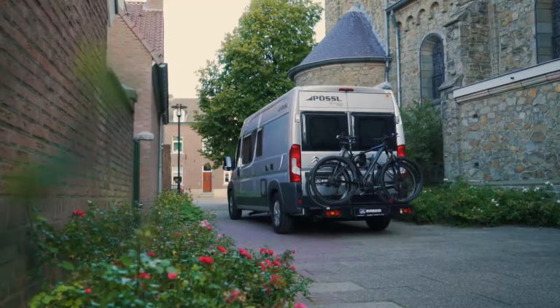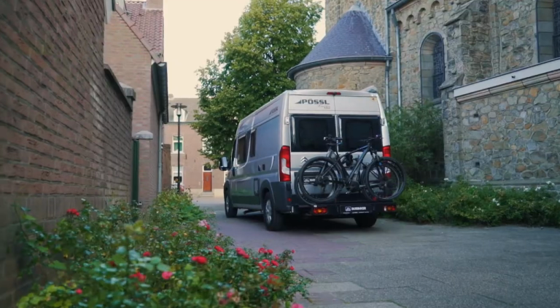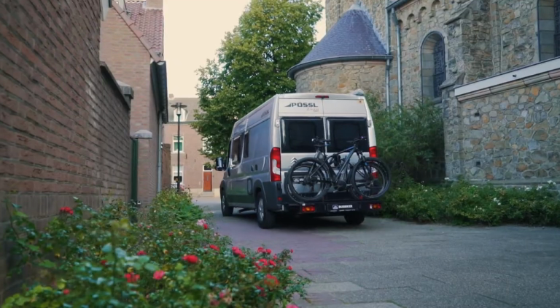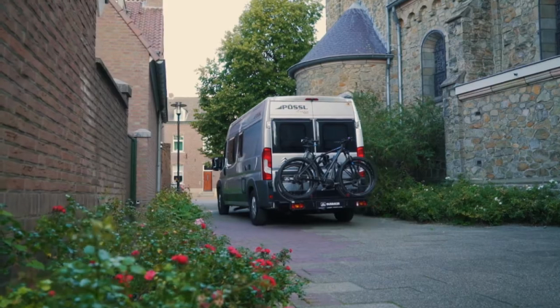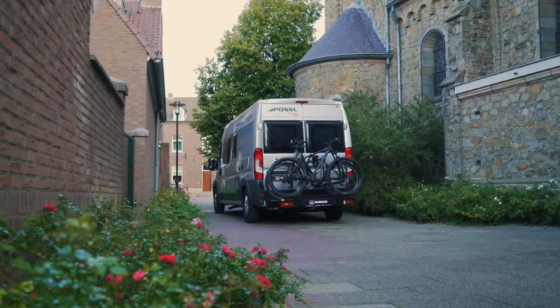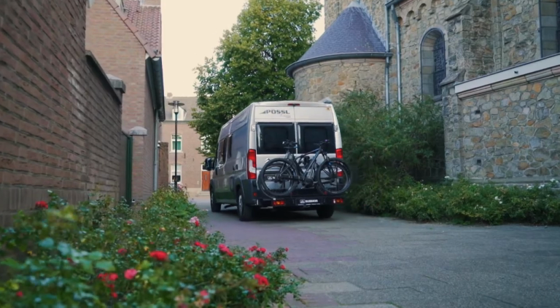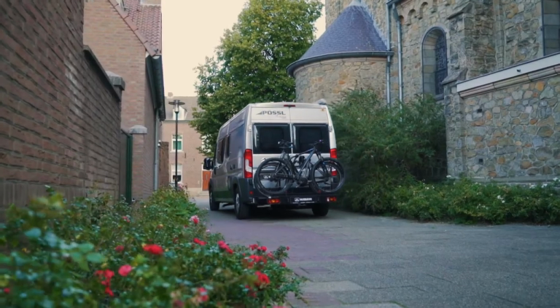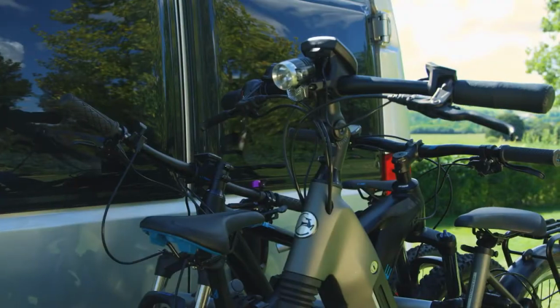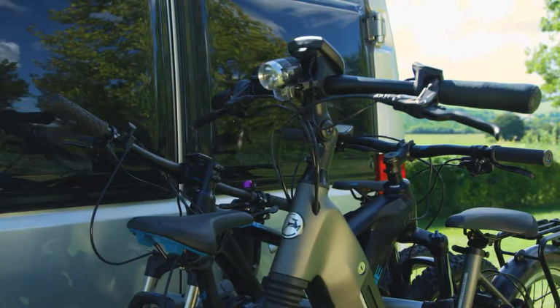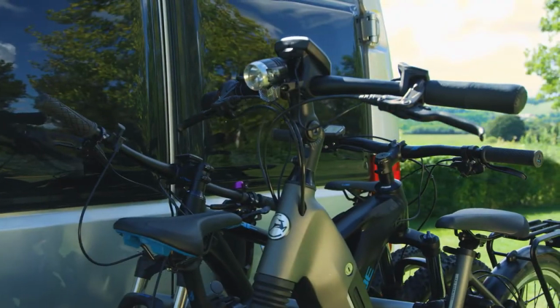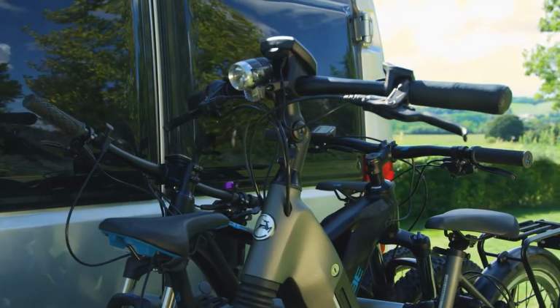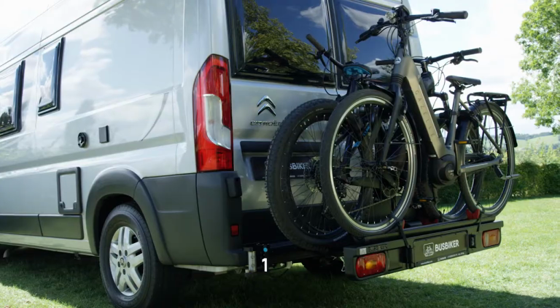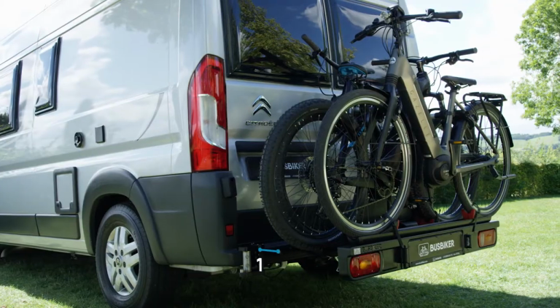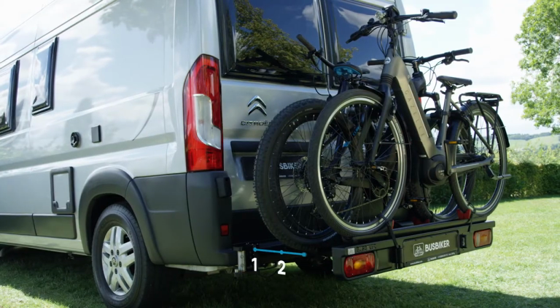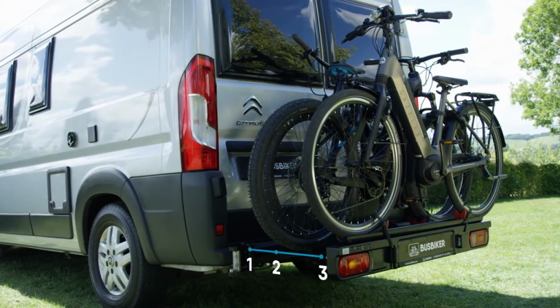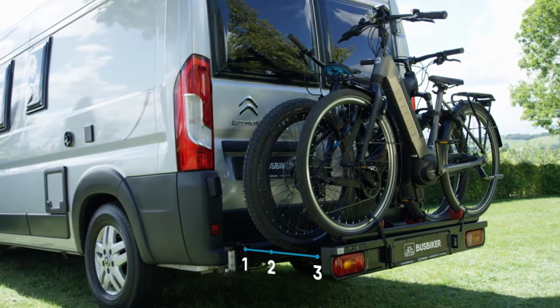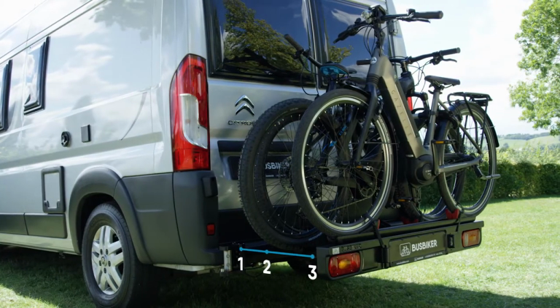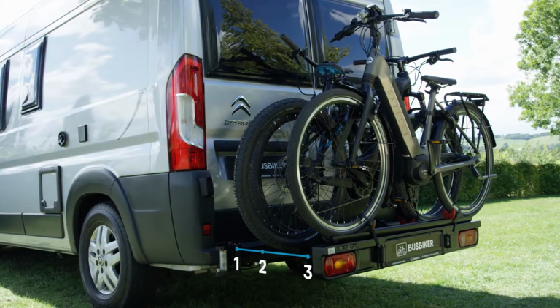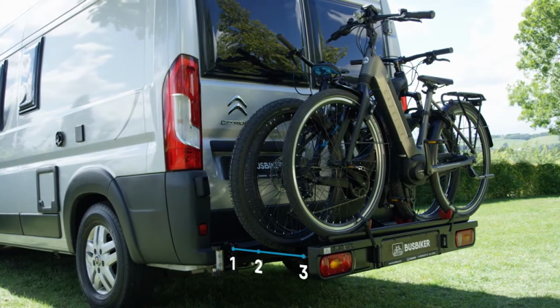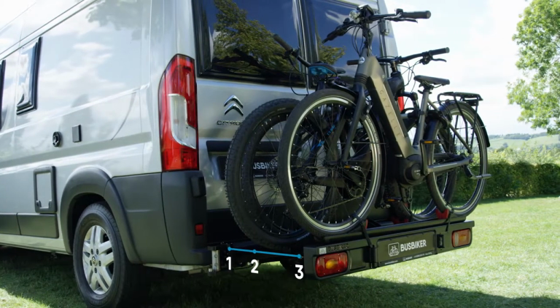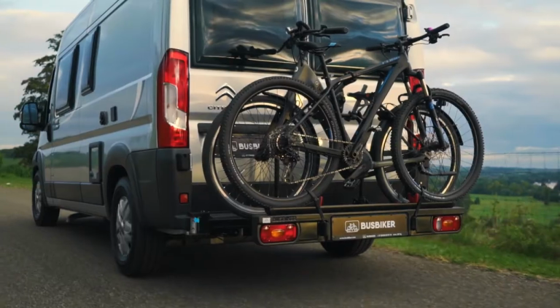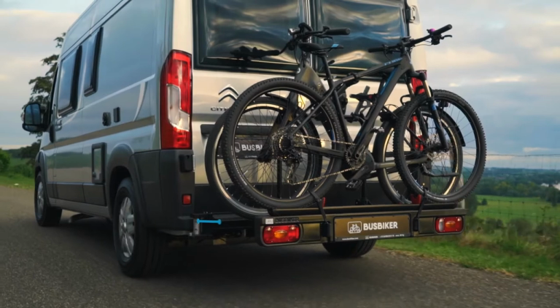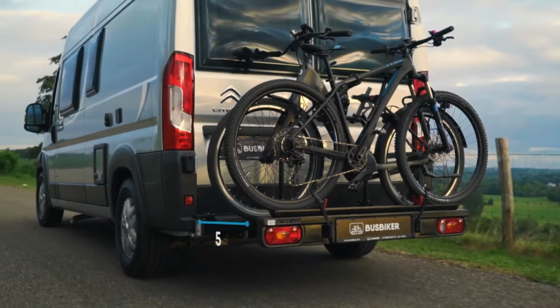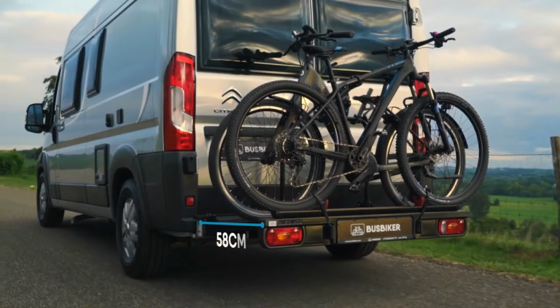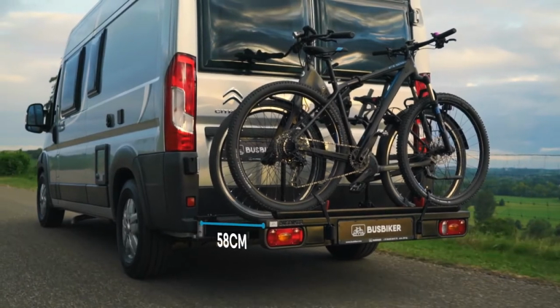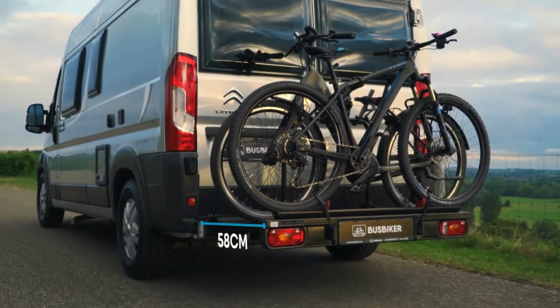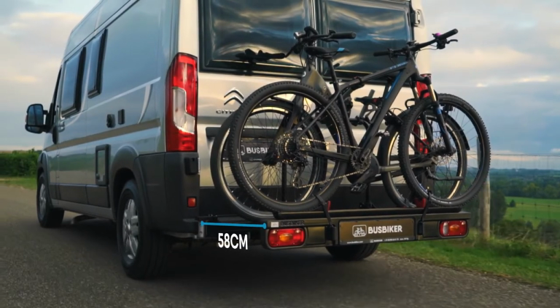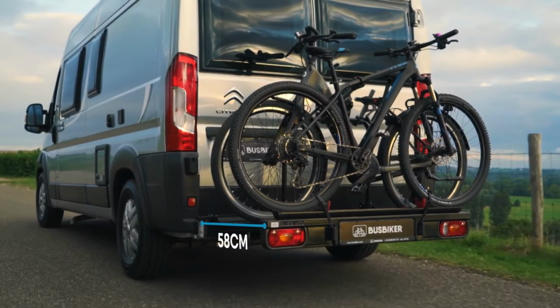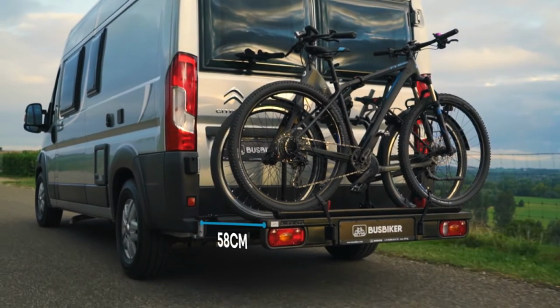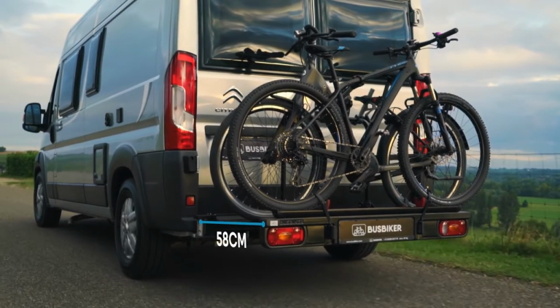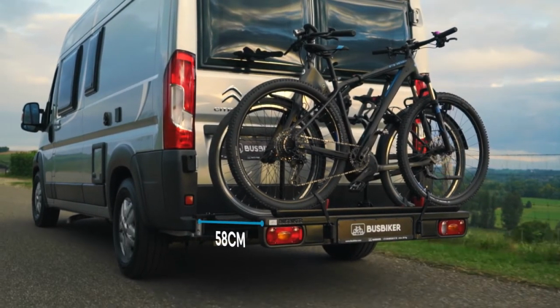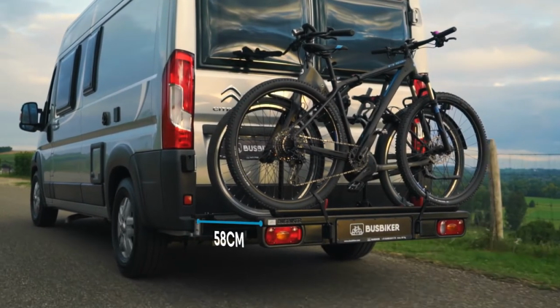While it is most common to take two bikes, you have the option to bring a third. Yet the Bus Biker only adds 58cm to your bus camper.